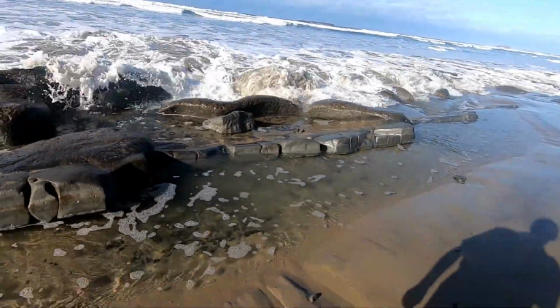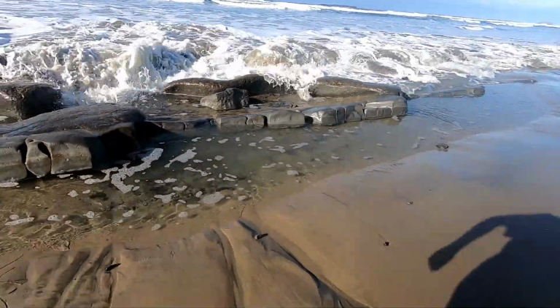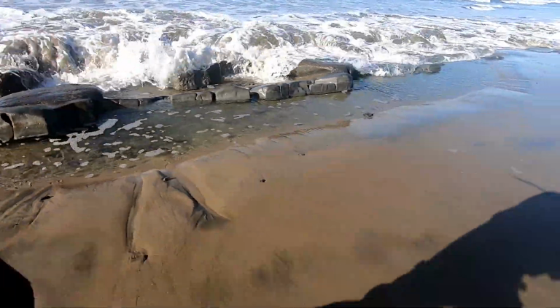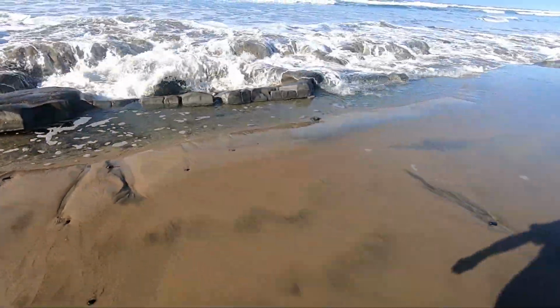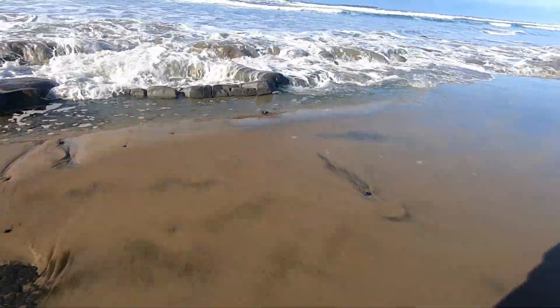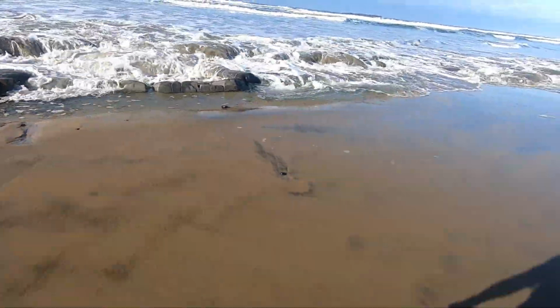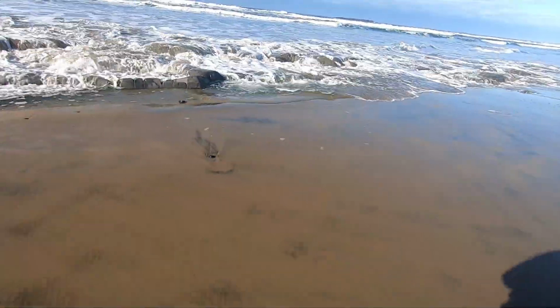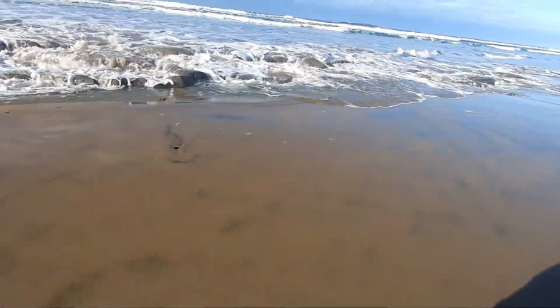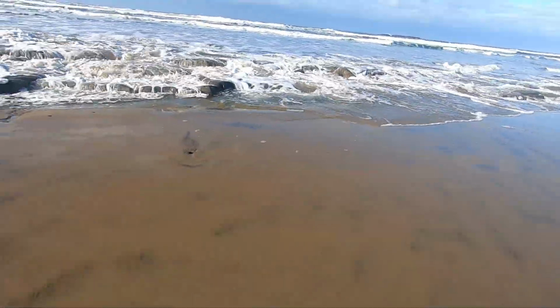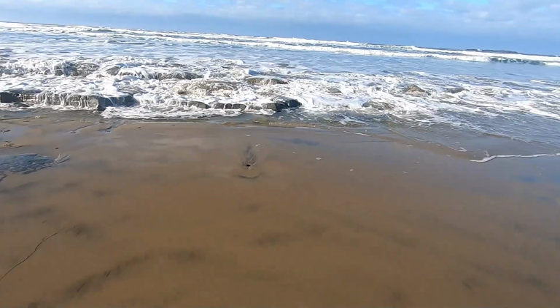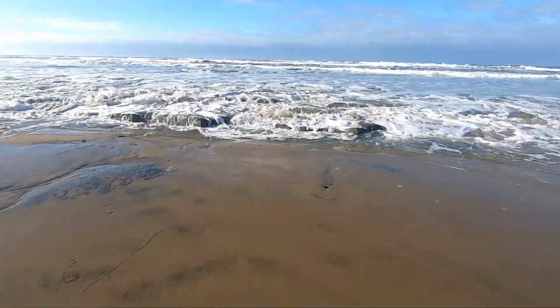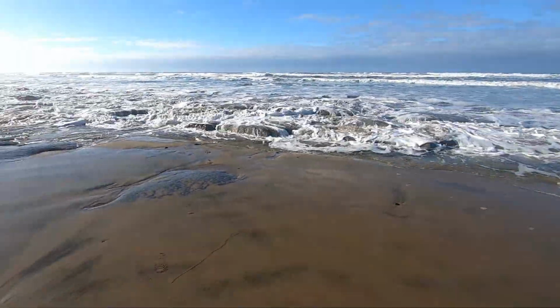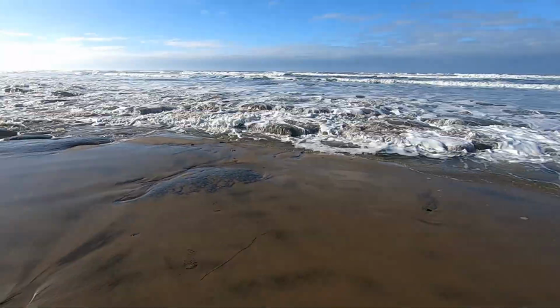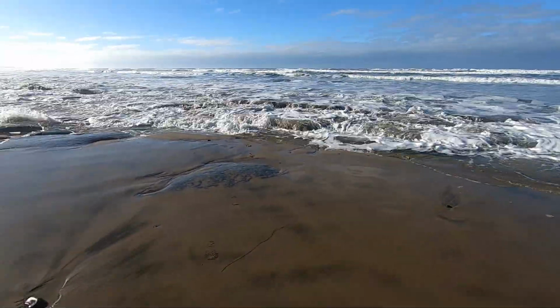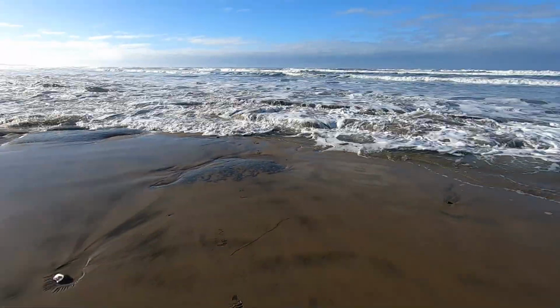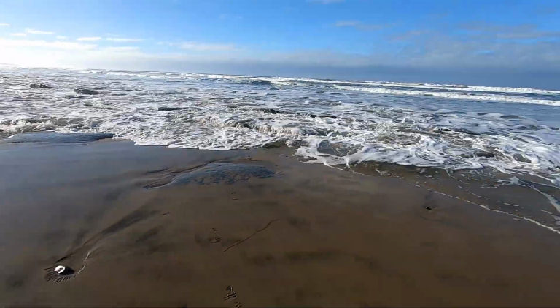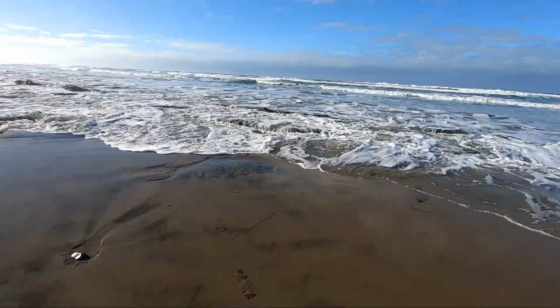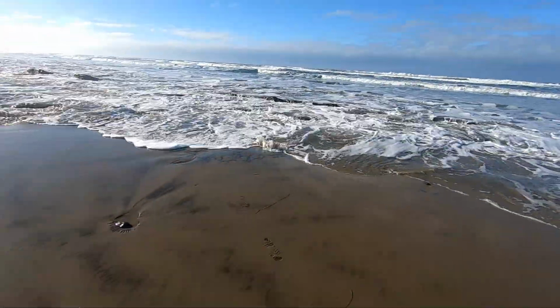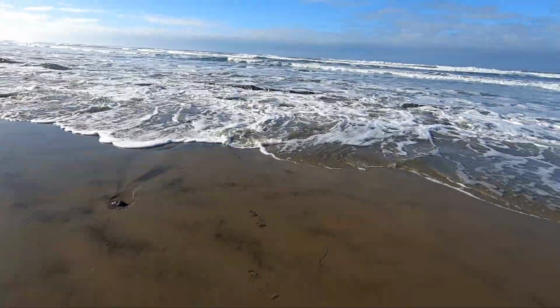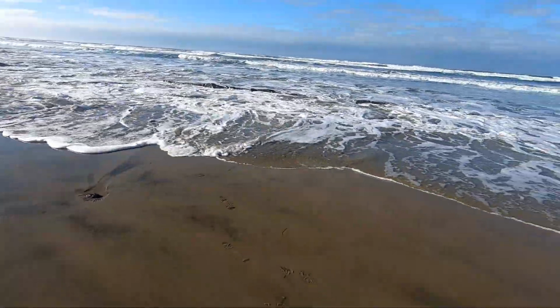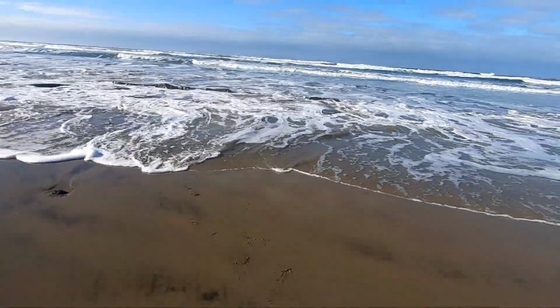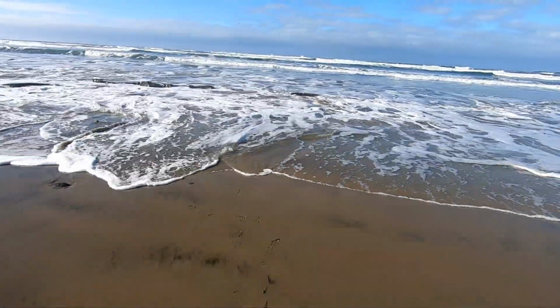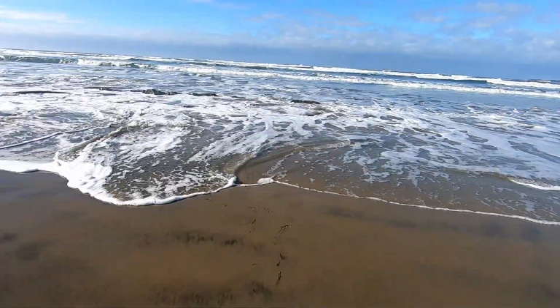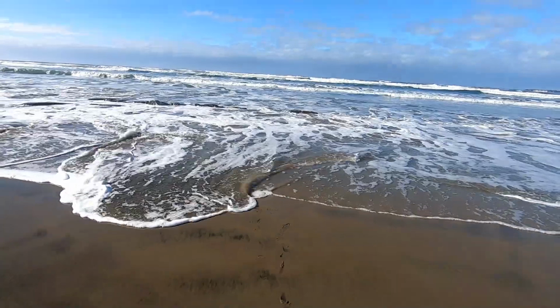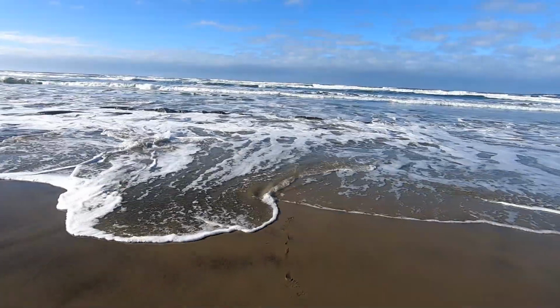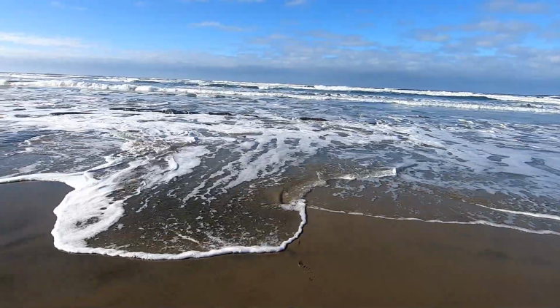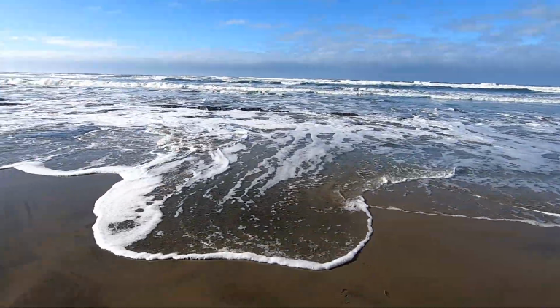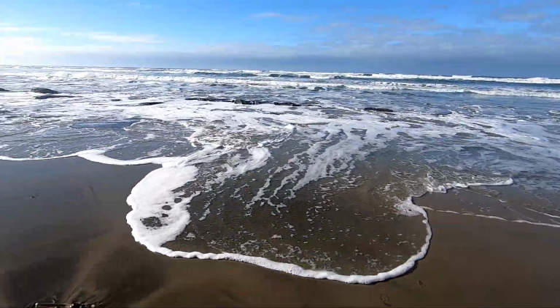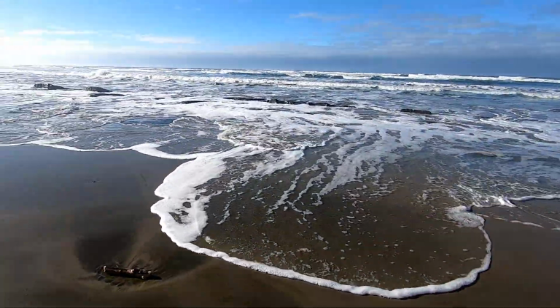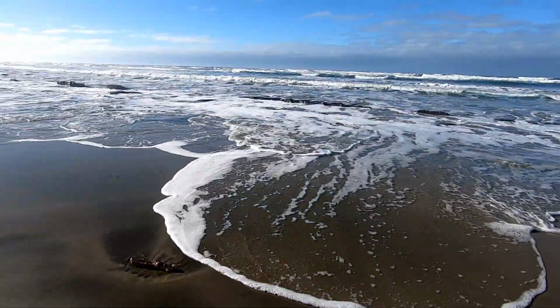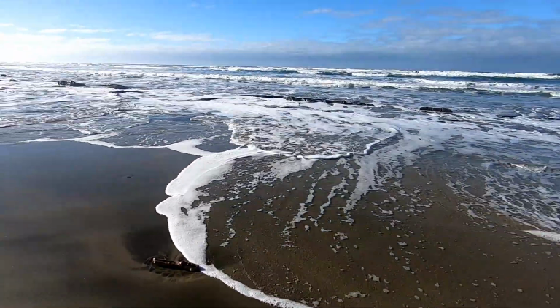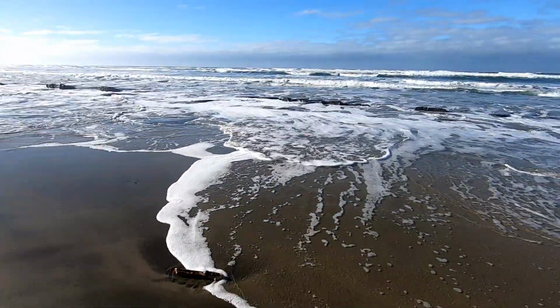Holy cow — it was there. This is why you don't want to turn your back on the ocean.